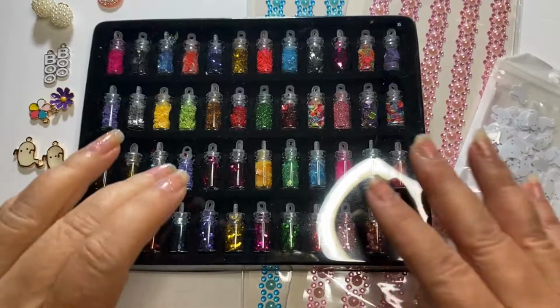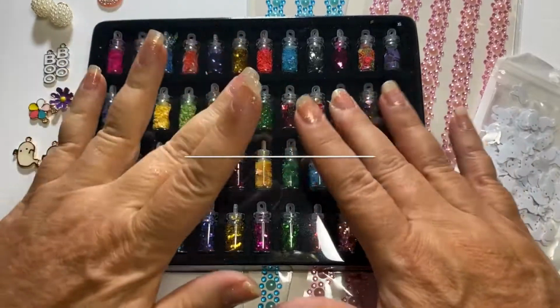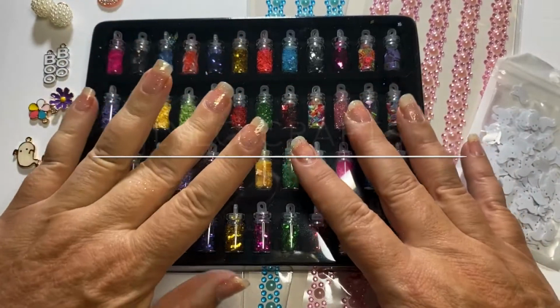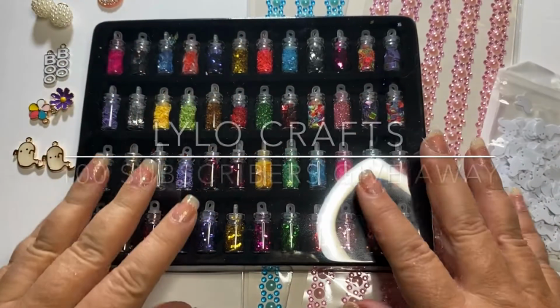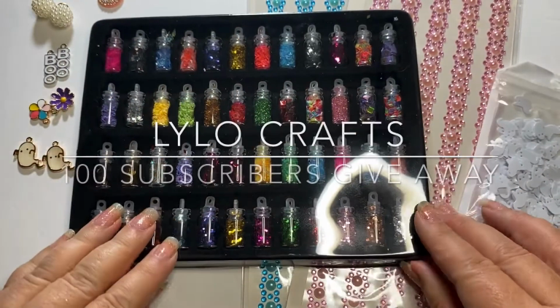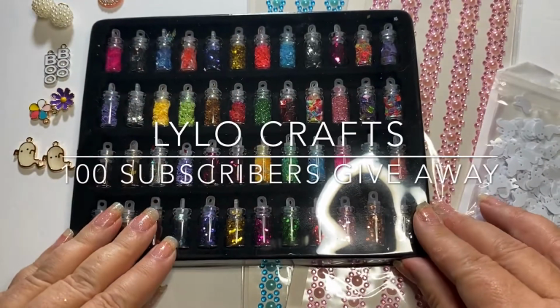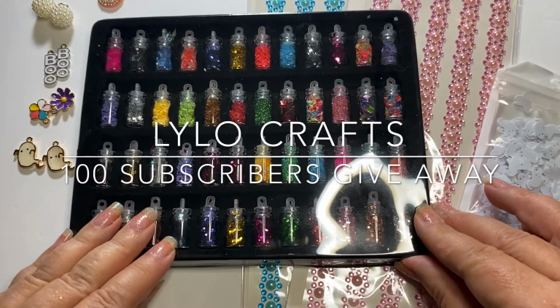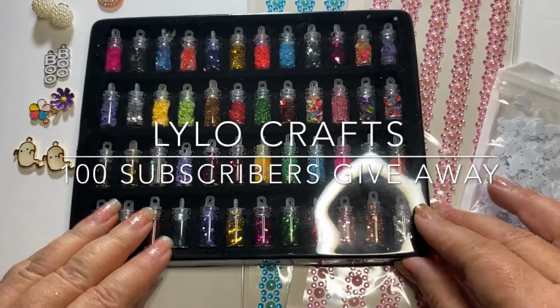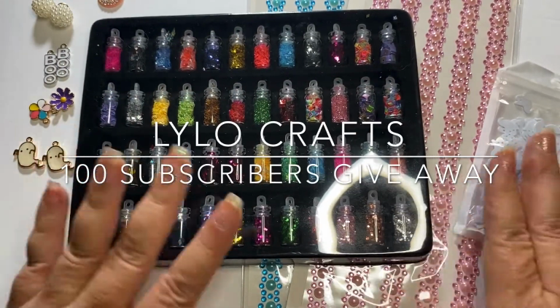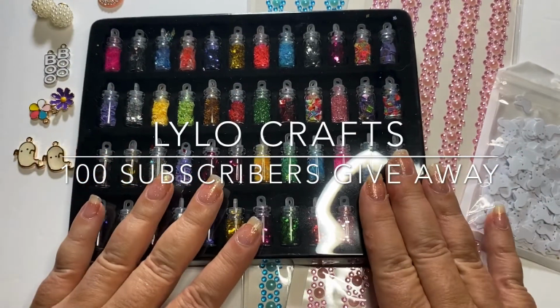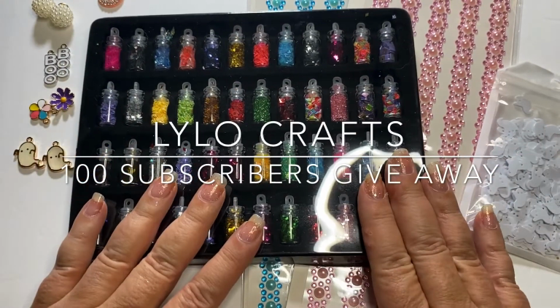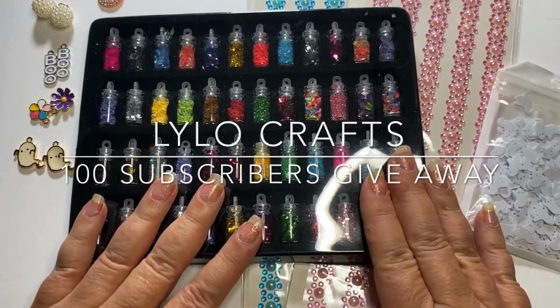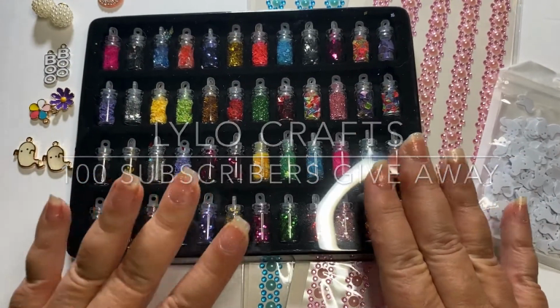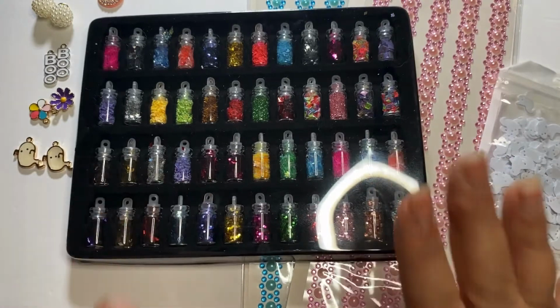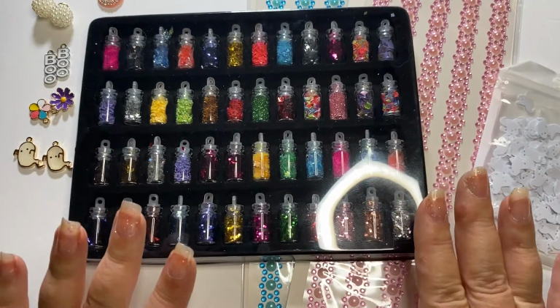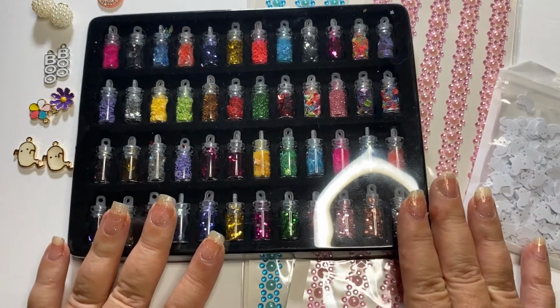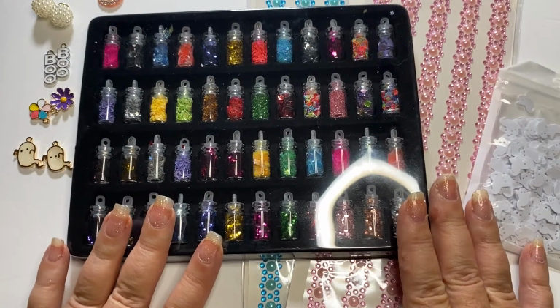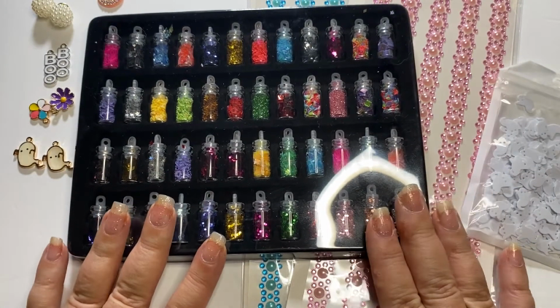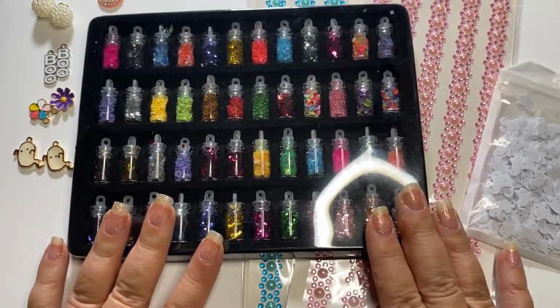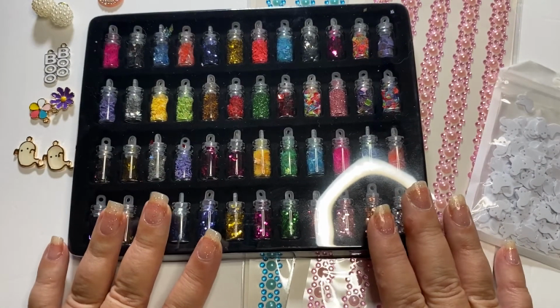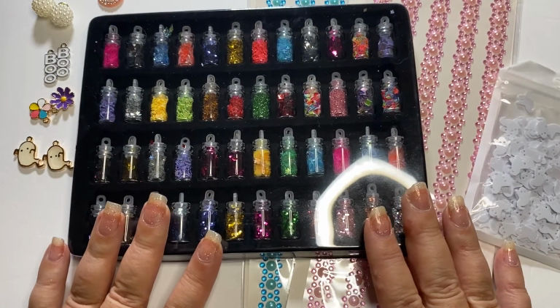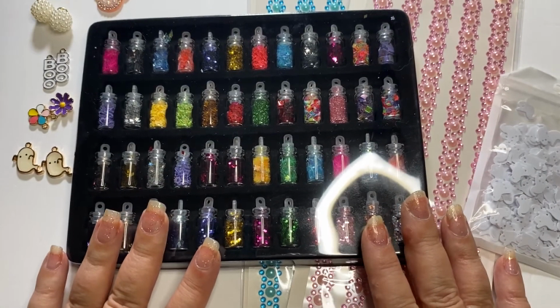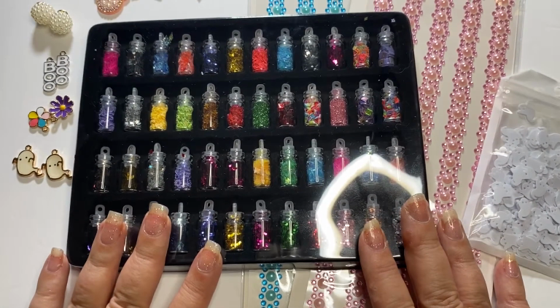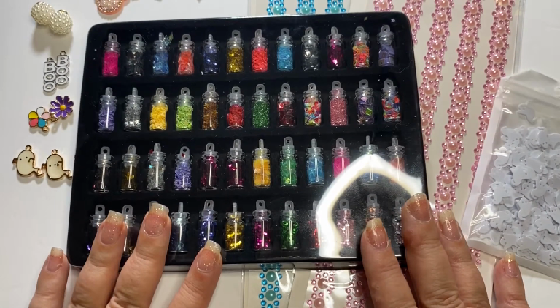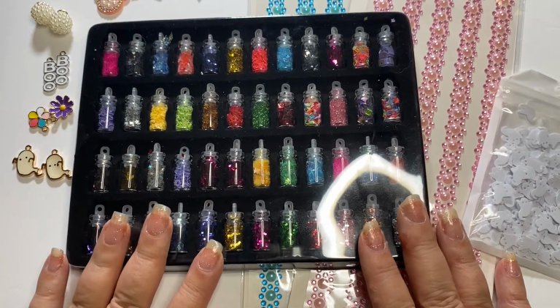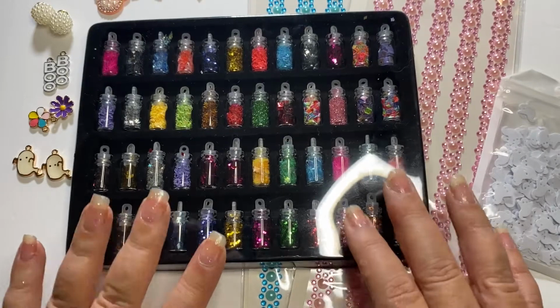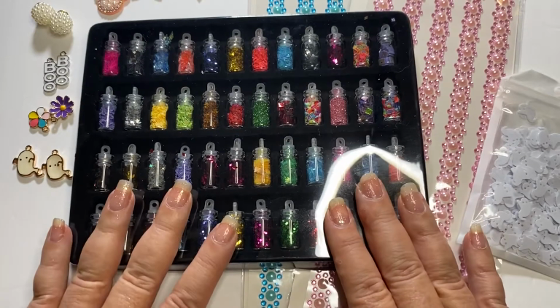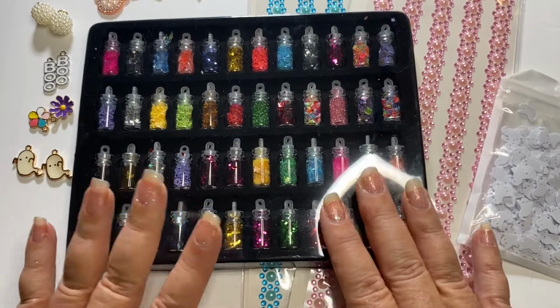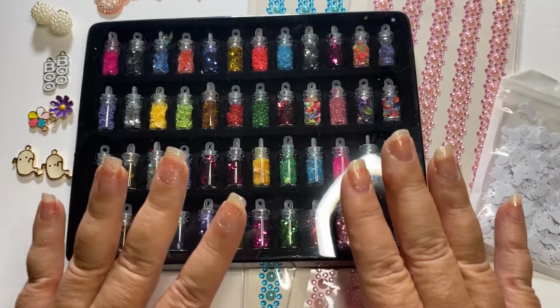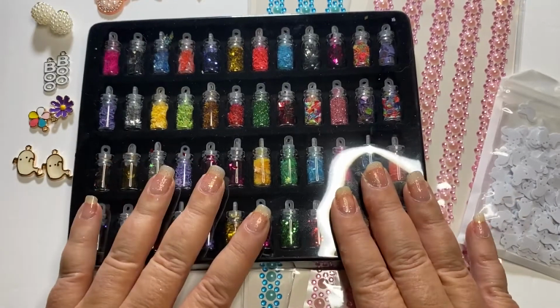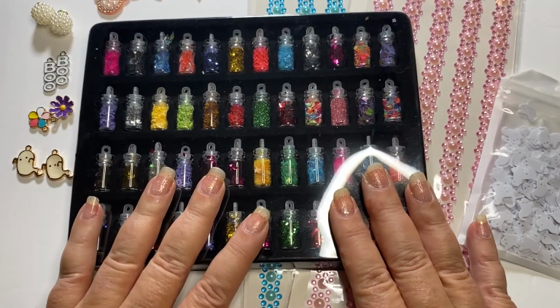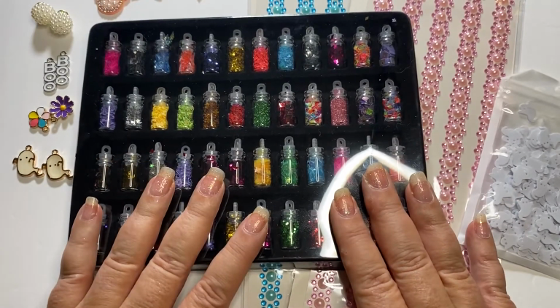Hello, this is Raina with Lilo Crafts coming on today with a giveaway. Thank you guys so much for subscribing. I actually just hit 100 subscribers yesterday, and so I have a giveaway.